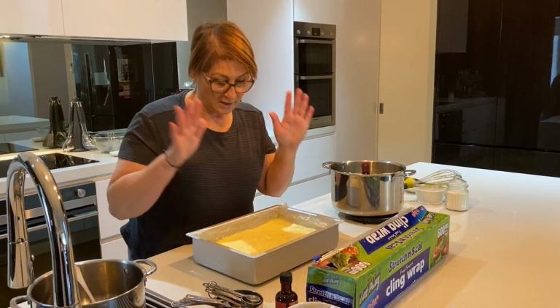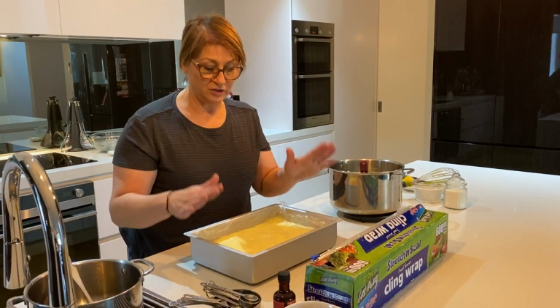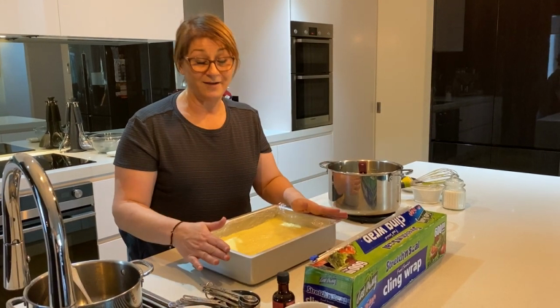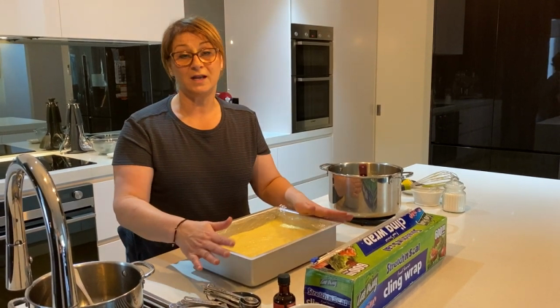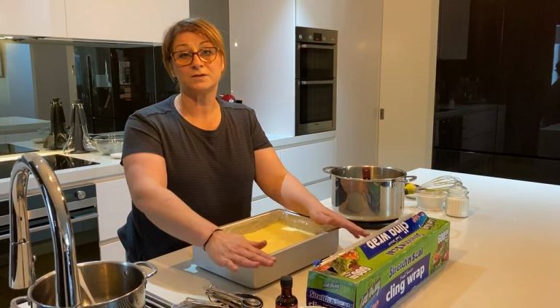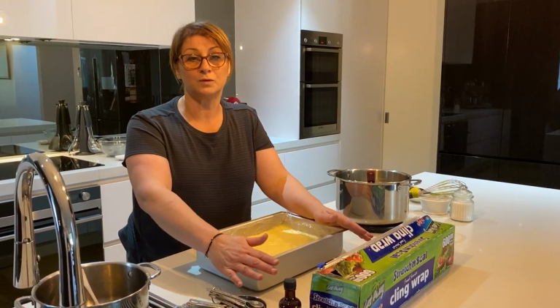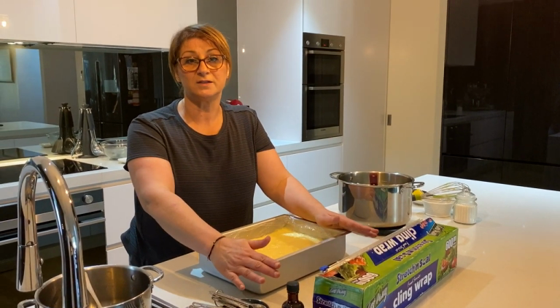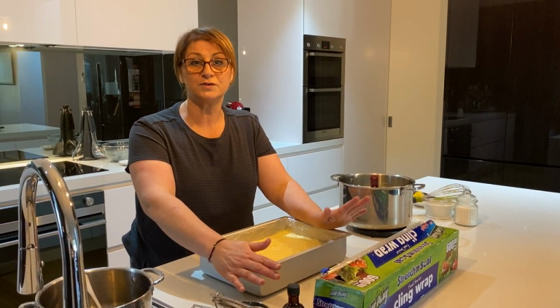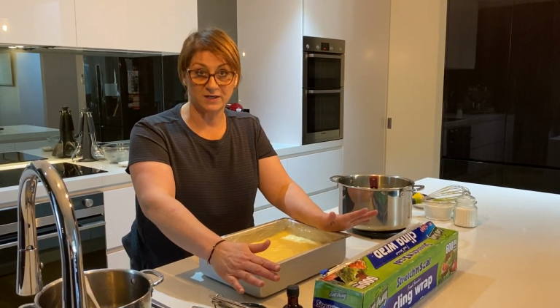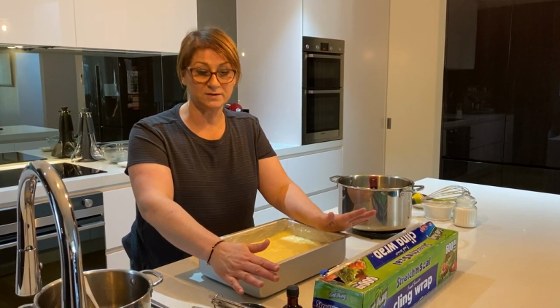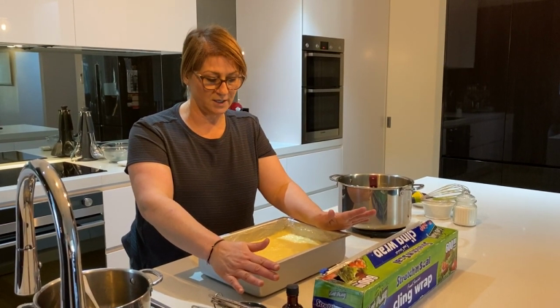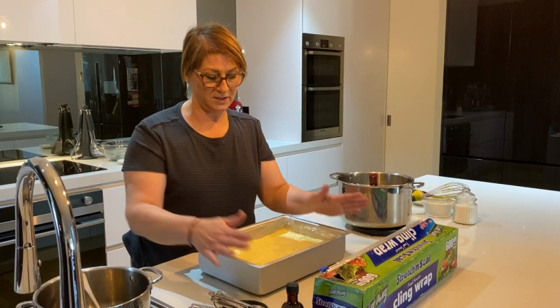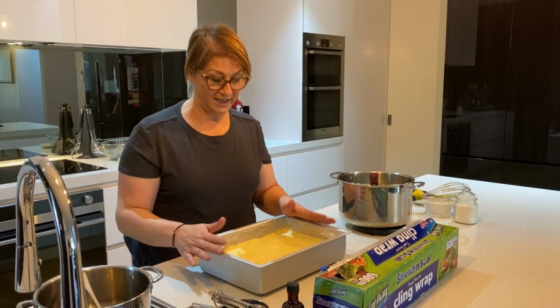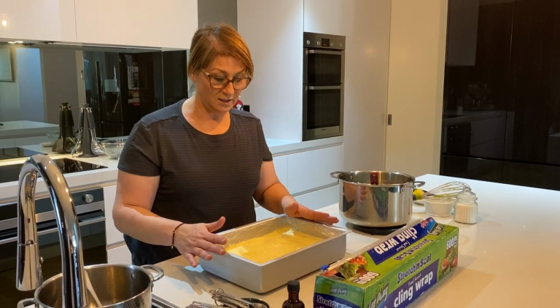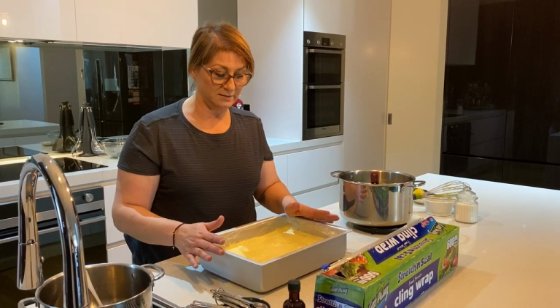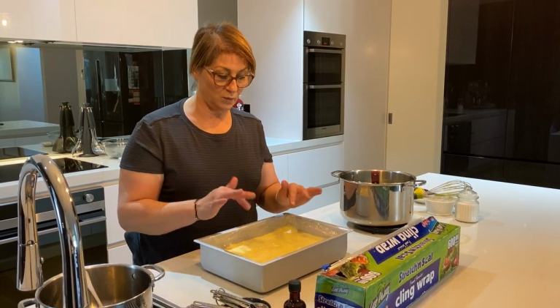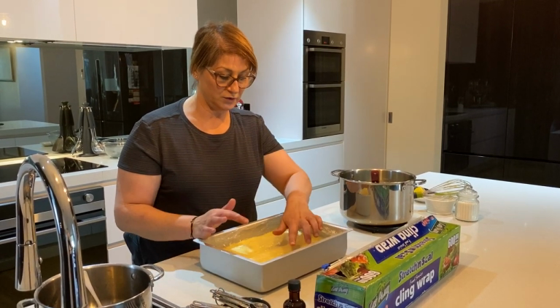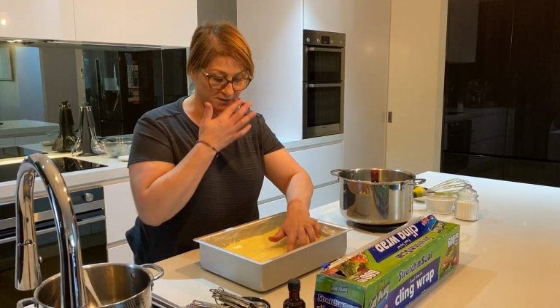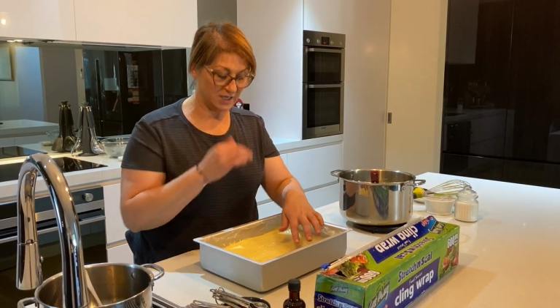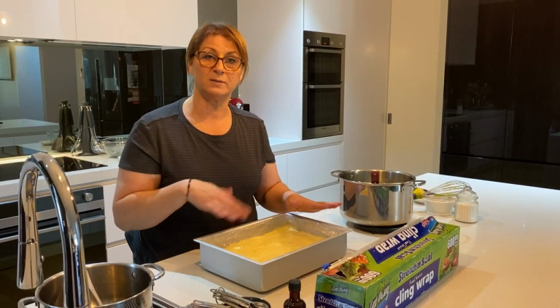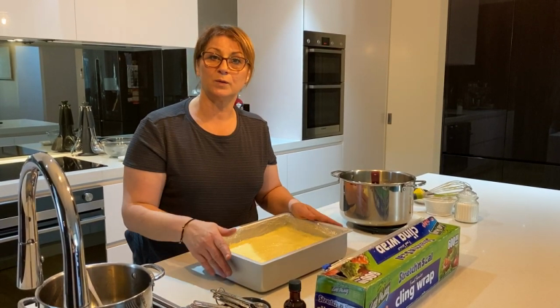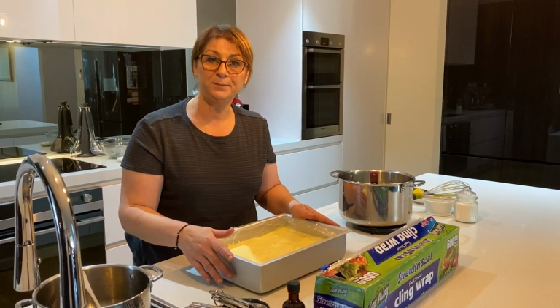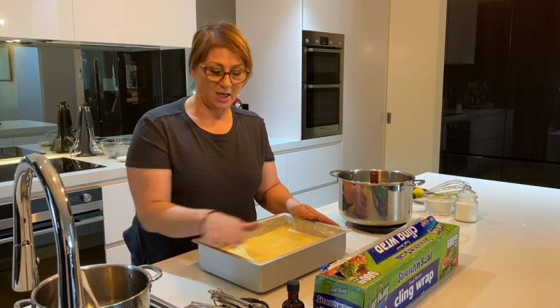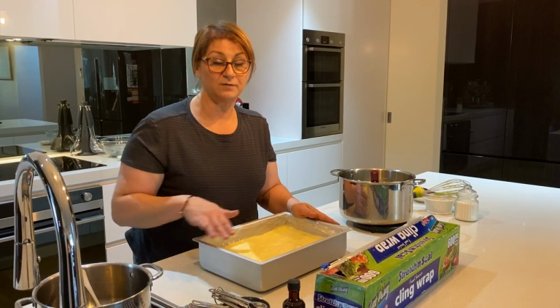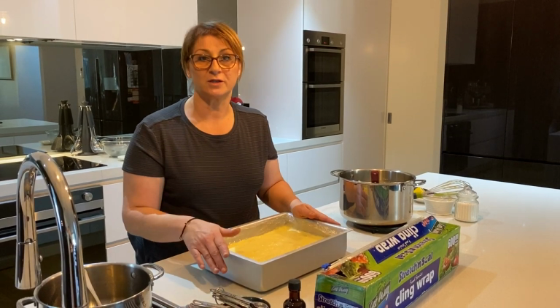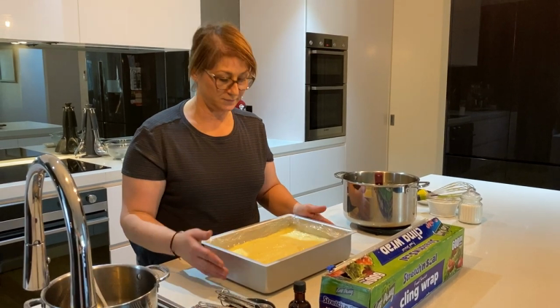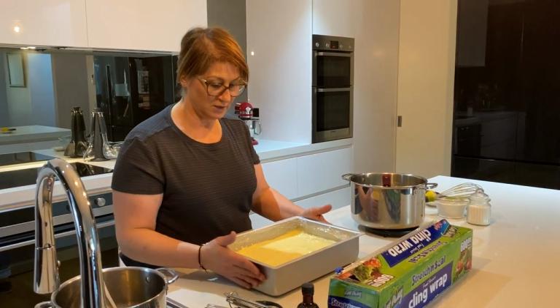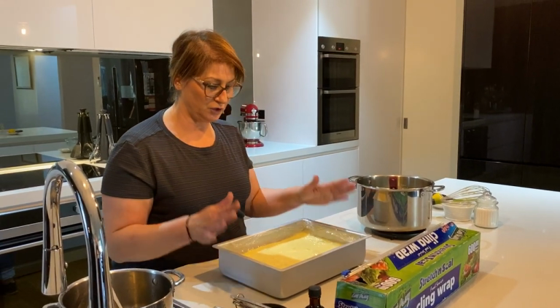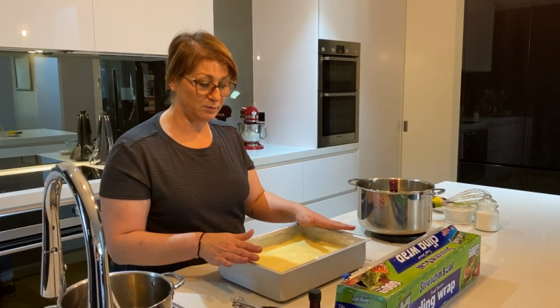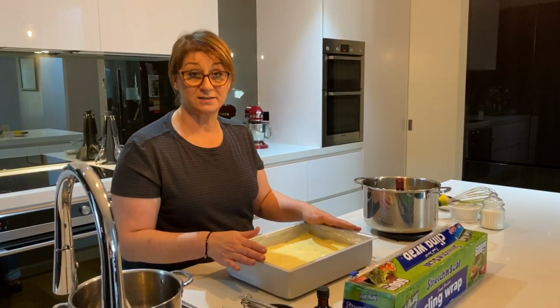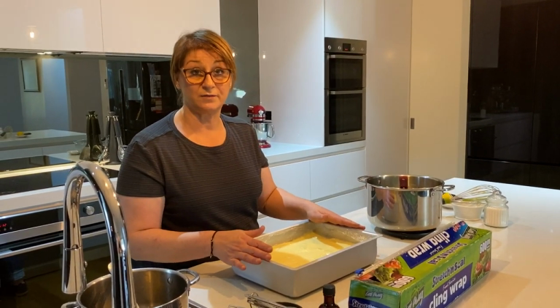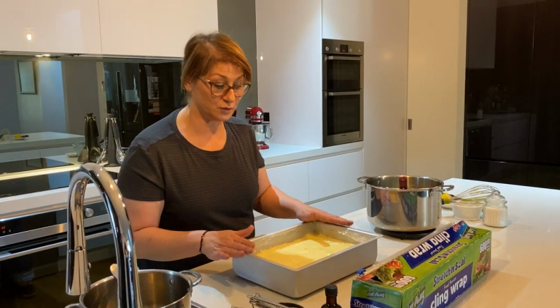You have to allow this to cool at least two to three hours in the pan, and then what we're going to do after is make the whipped cream and finish it off. You can place it in the fridge to cool down.